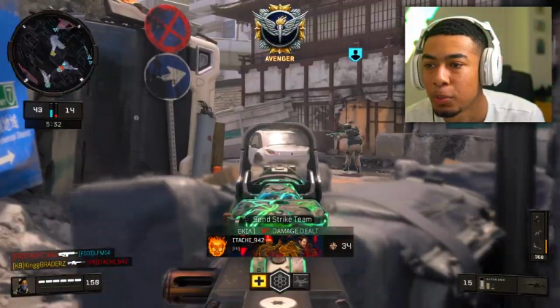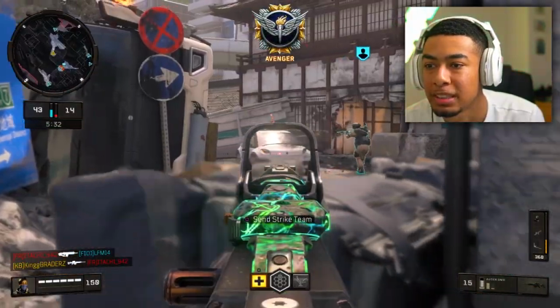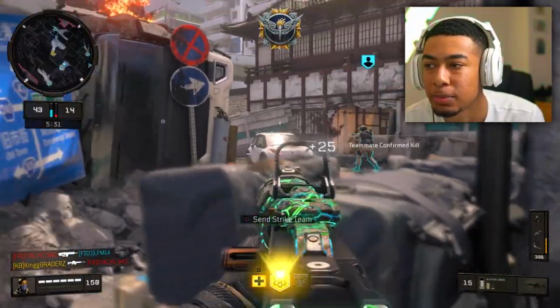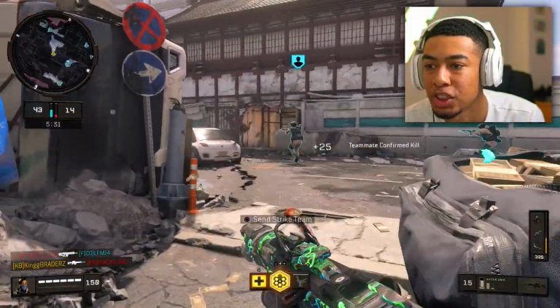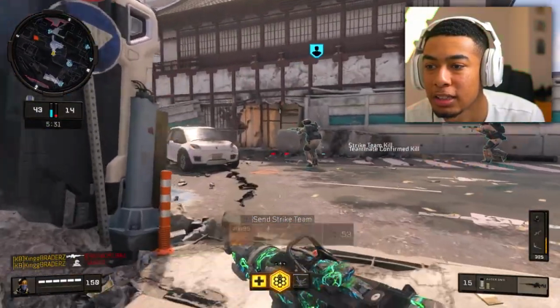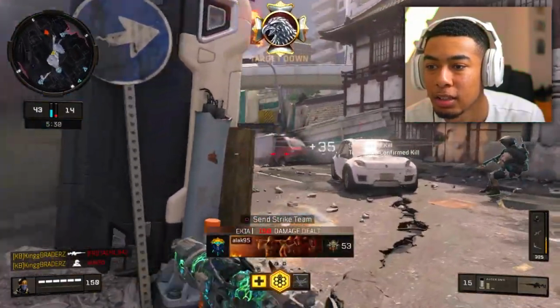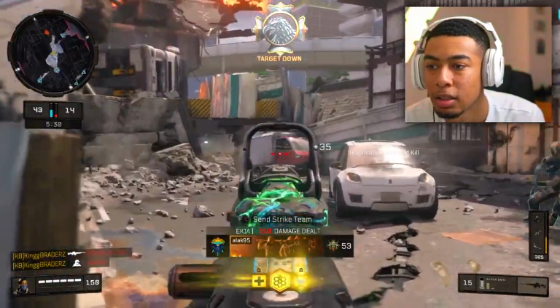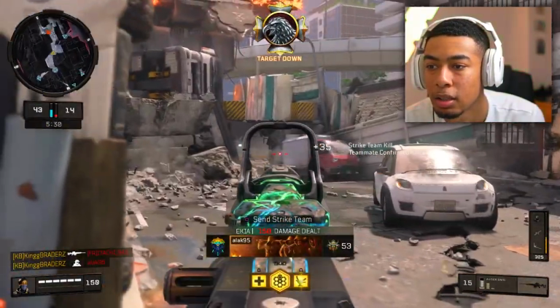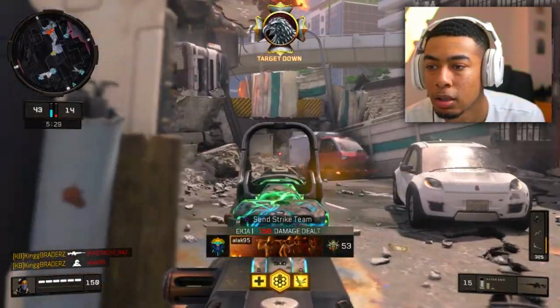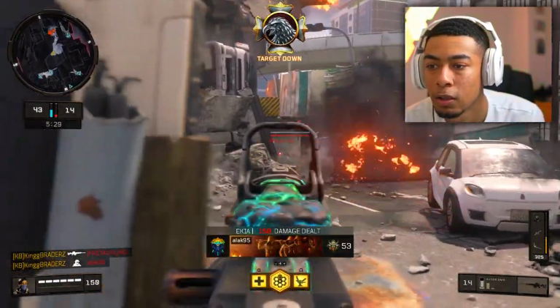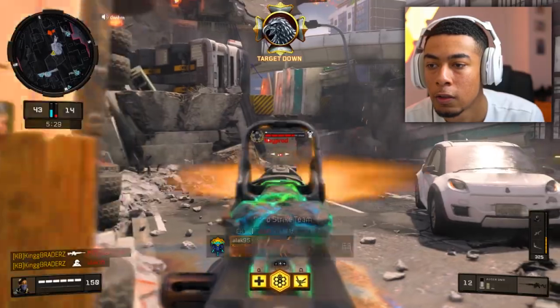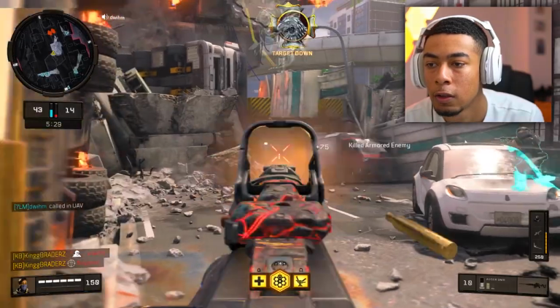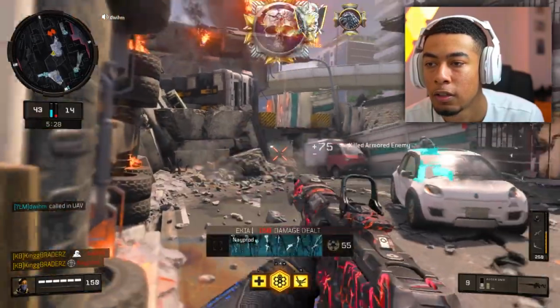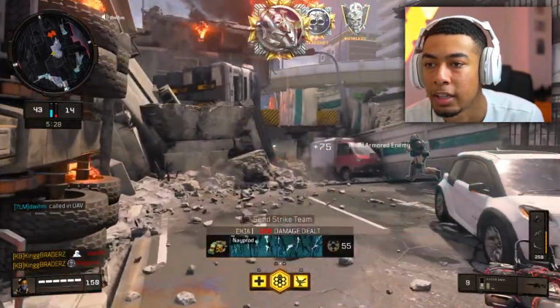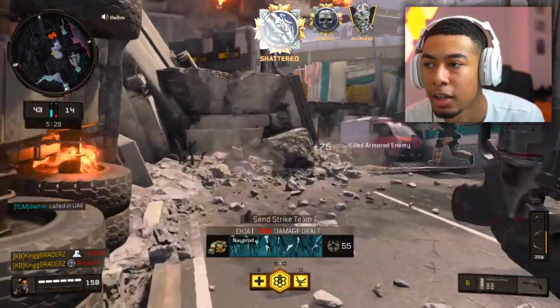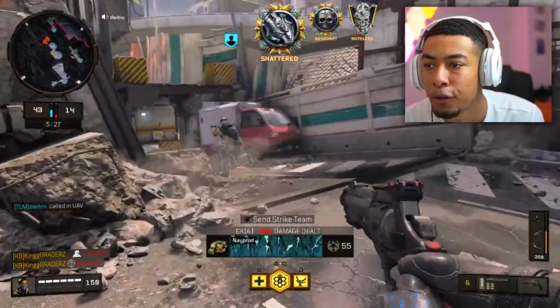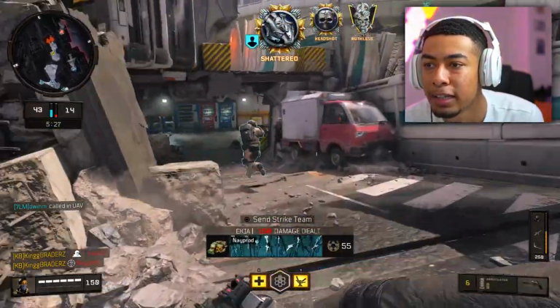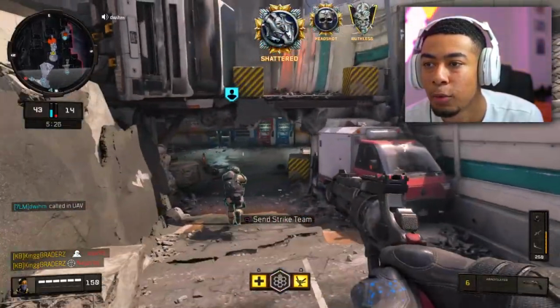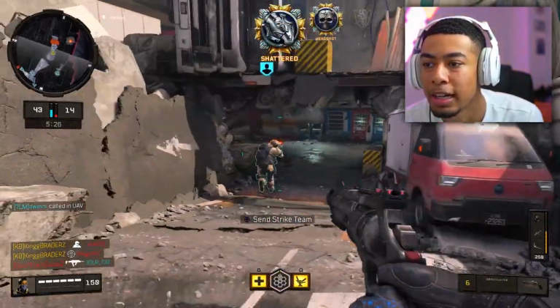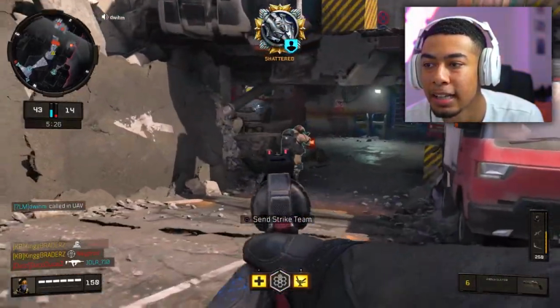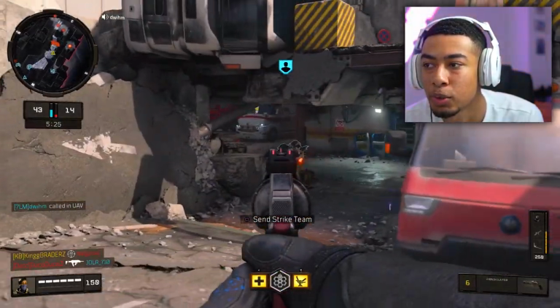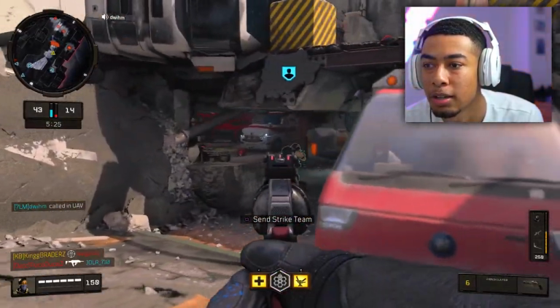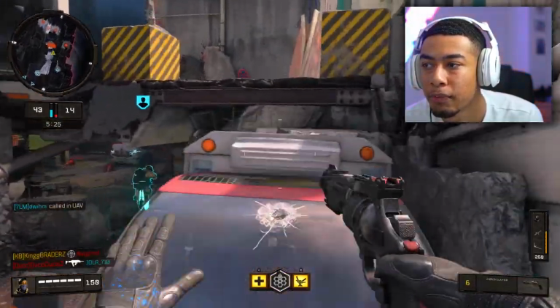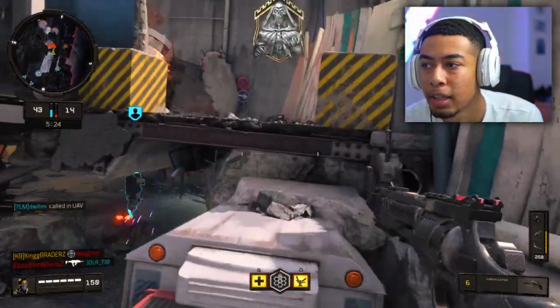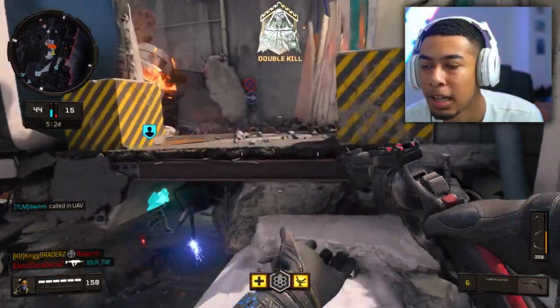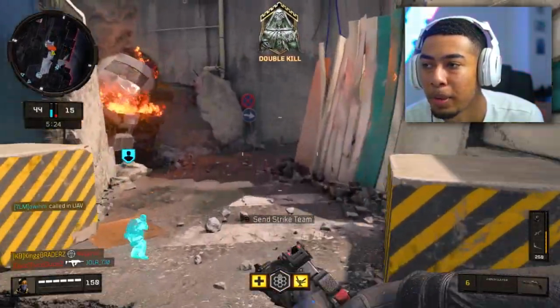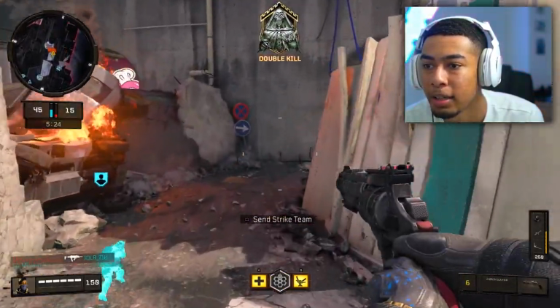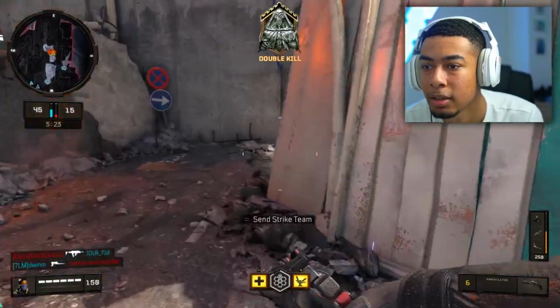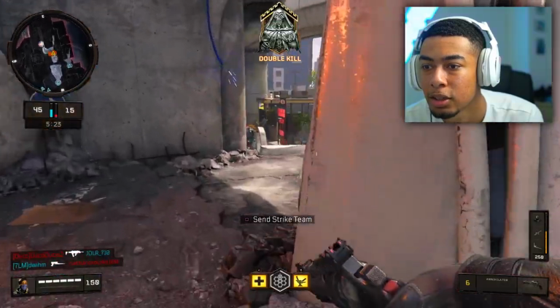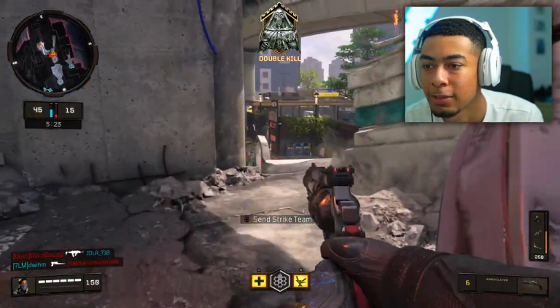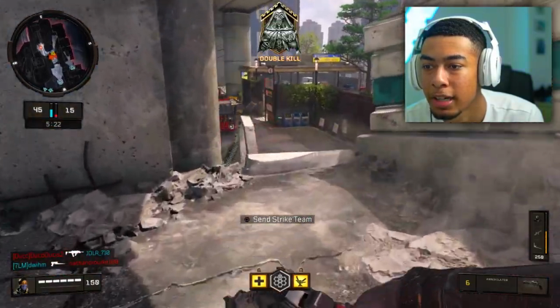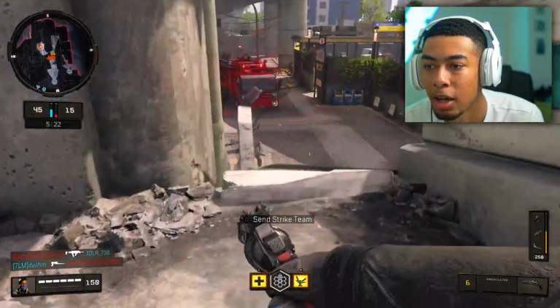For some reason my teammate's missing shots. Ruthless - got the annihilator as well. Climb up here. Stripes is going down low.